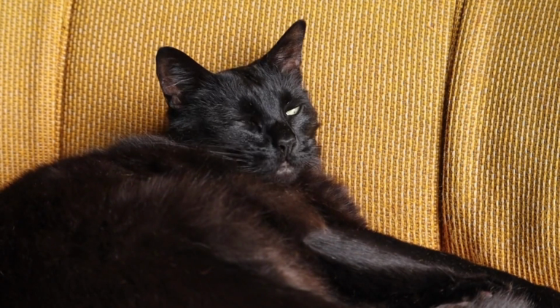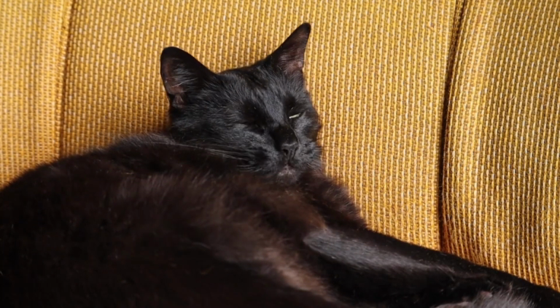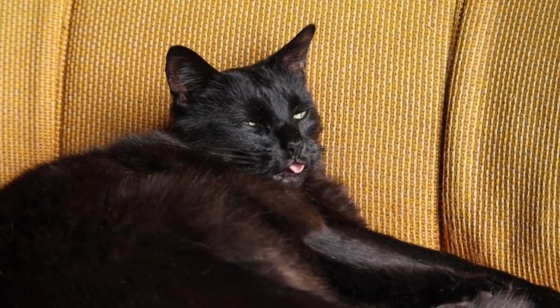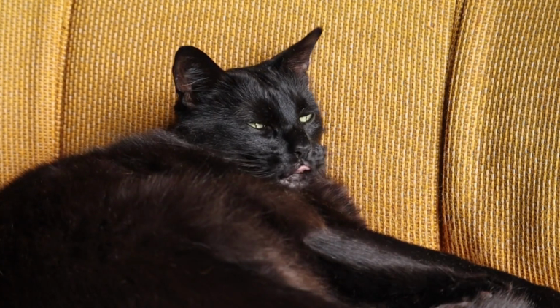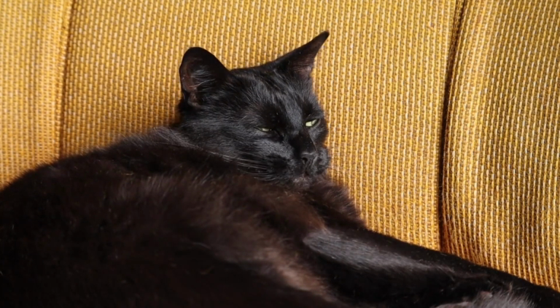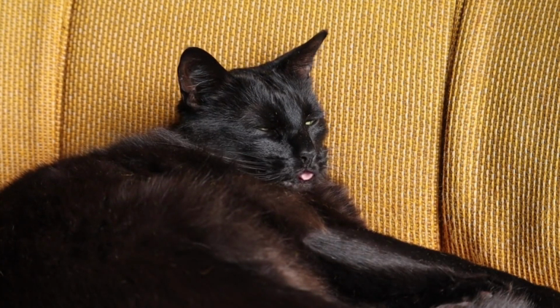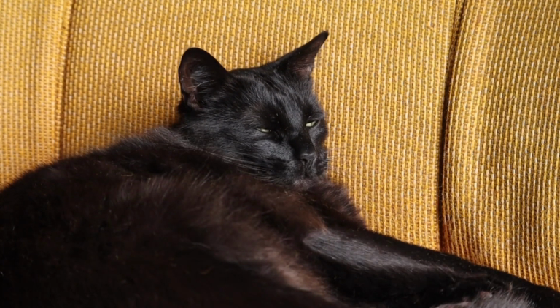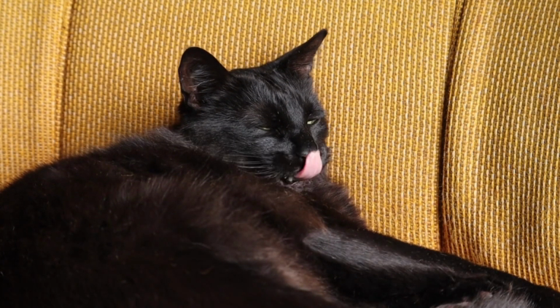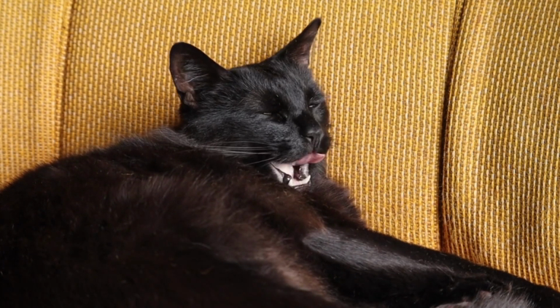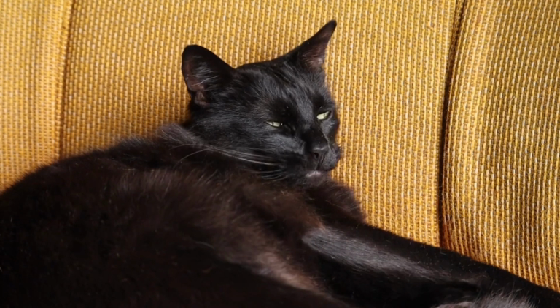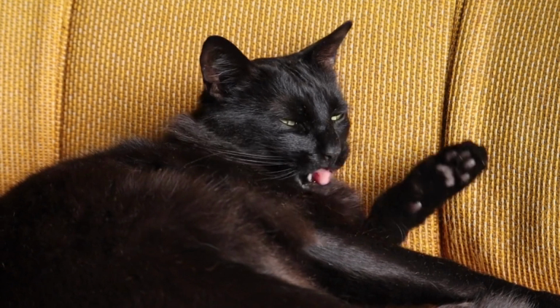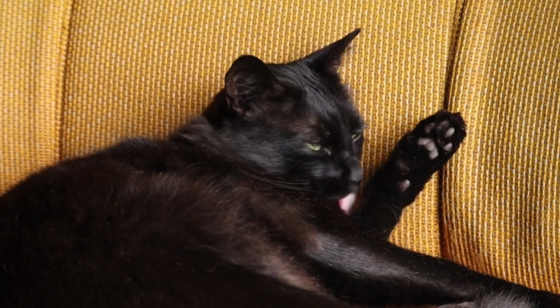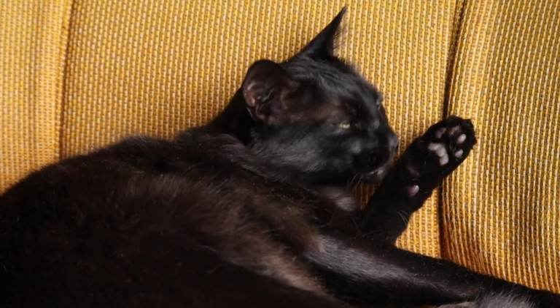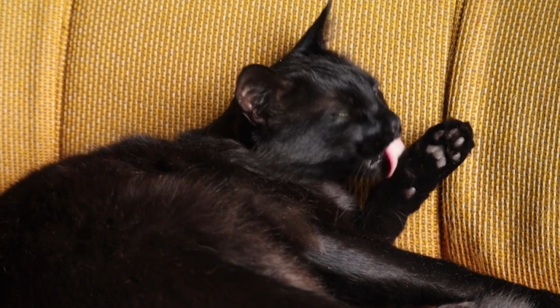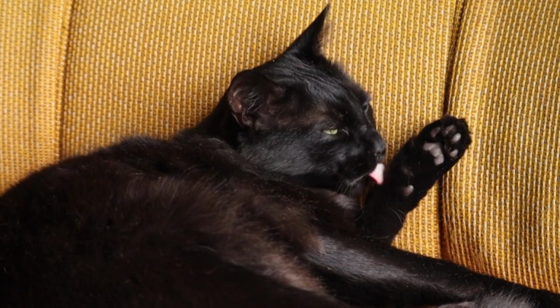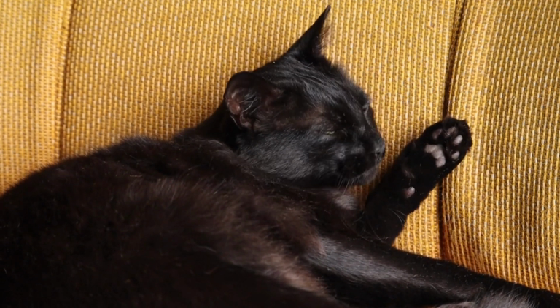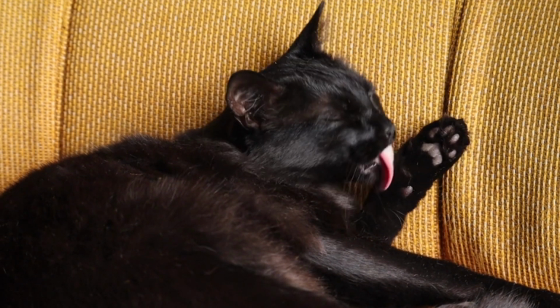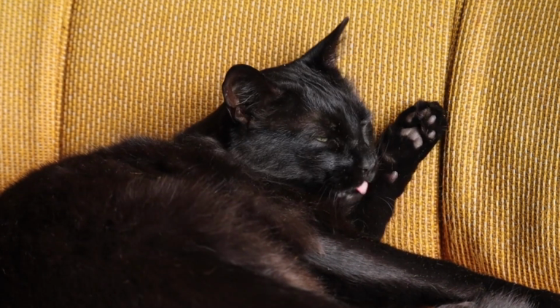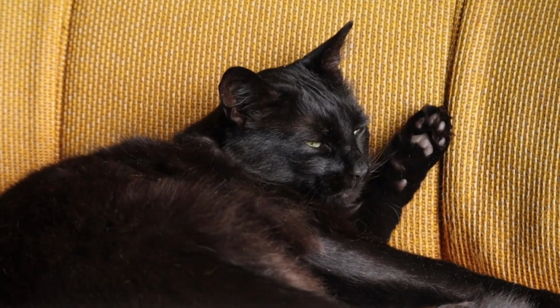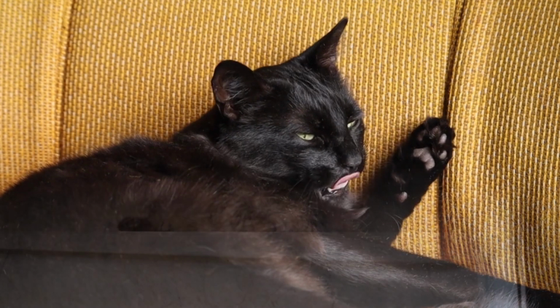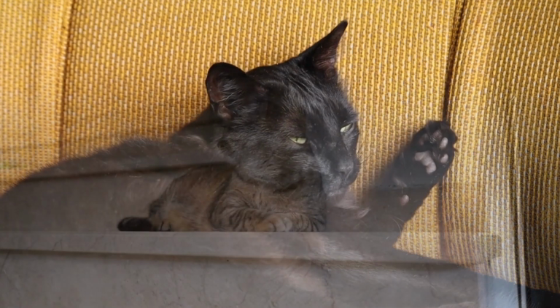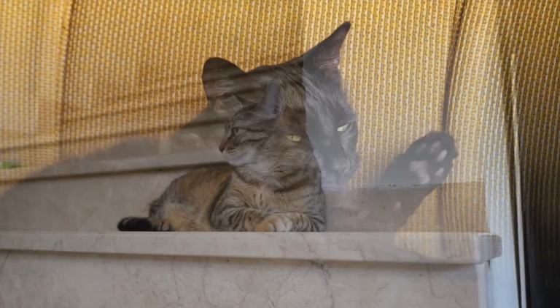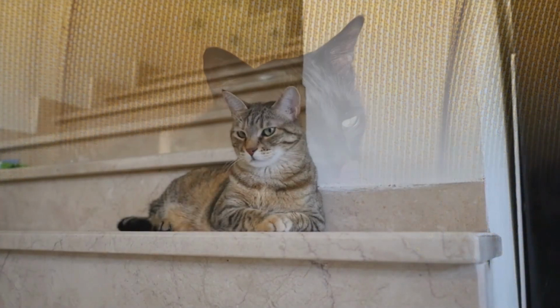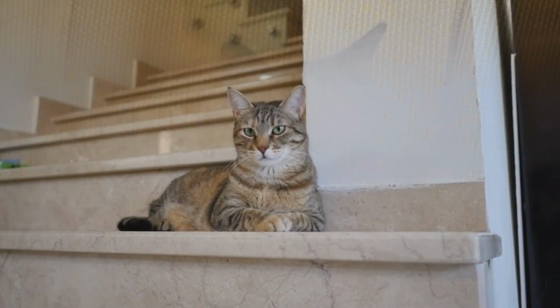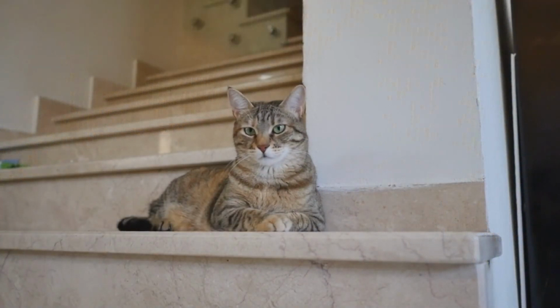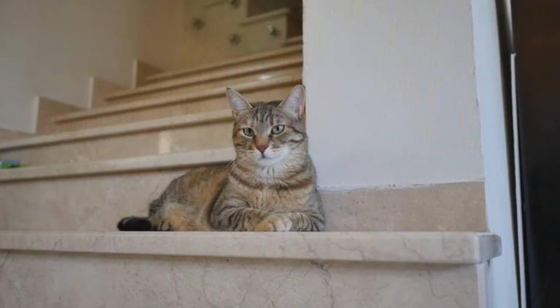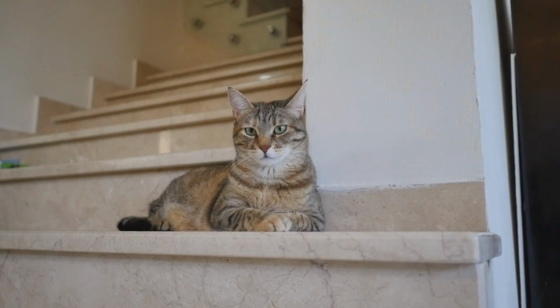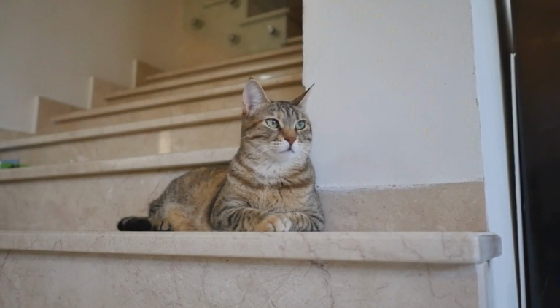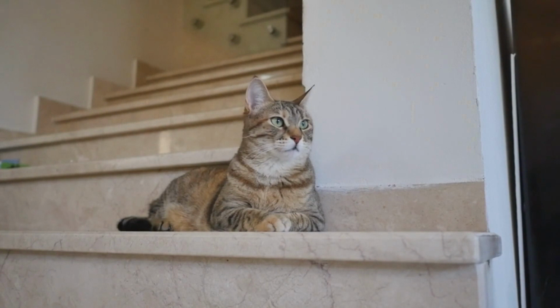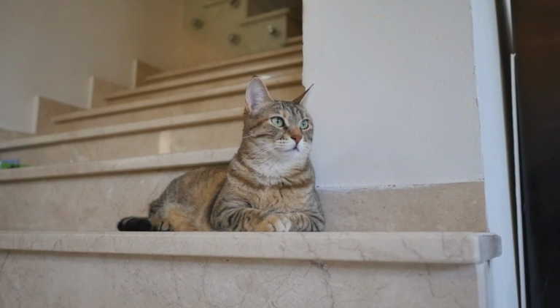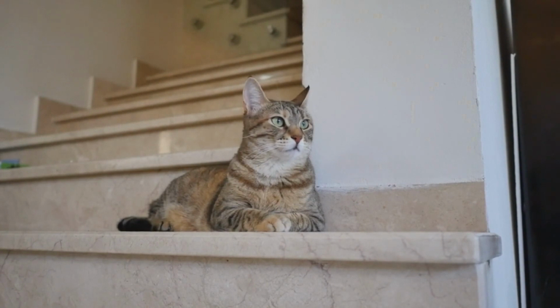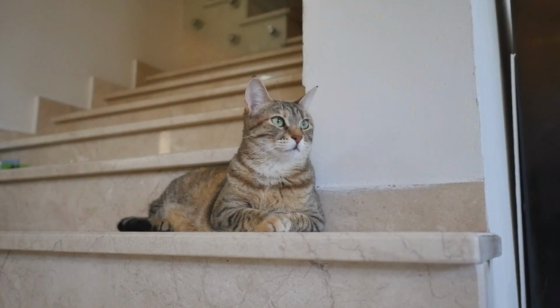Hissing and growling signals fear, aggression, or discomfort. Chirping and trilling serve as a friendly greeting or expression of excitement.